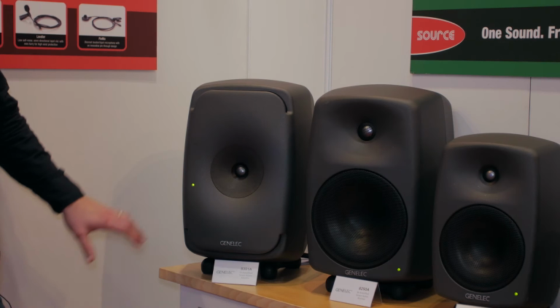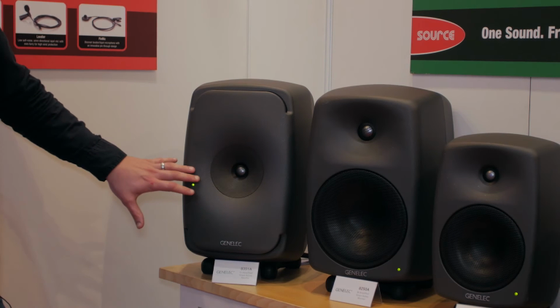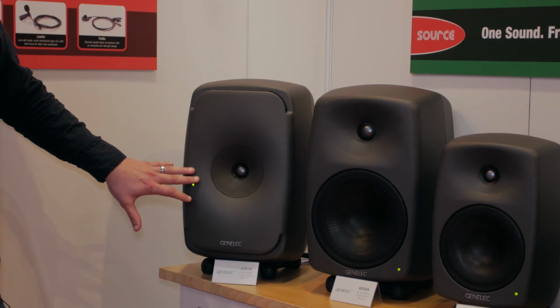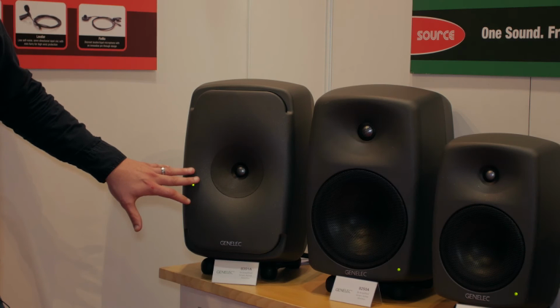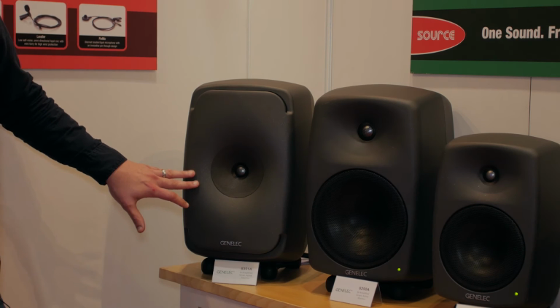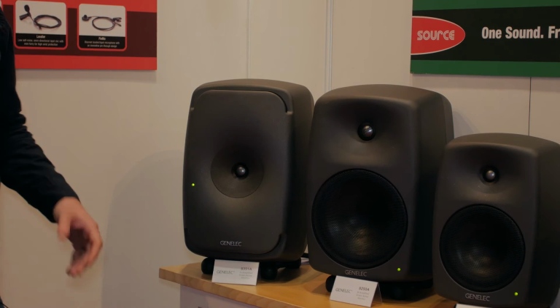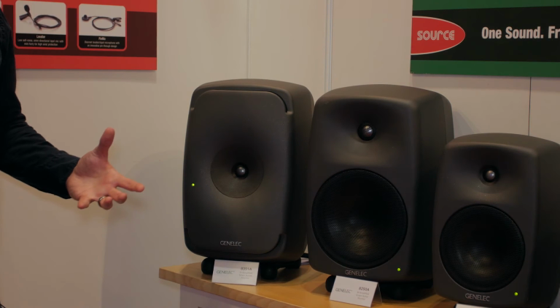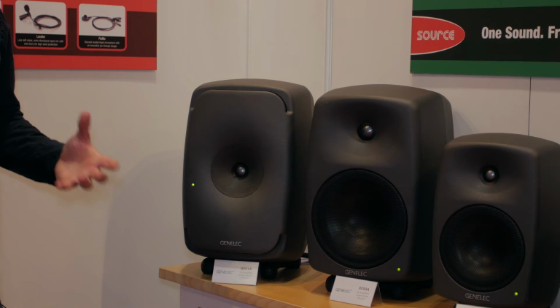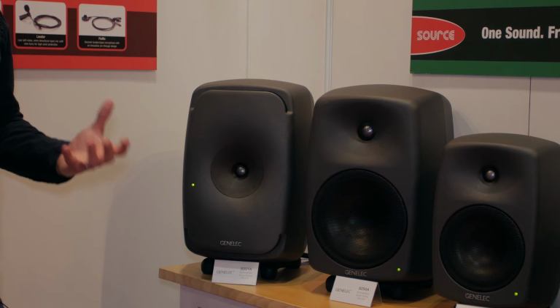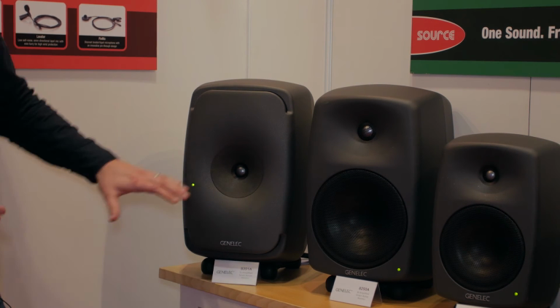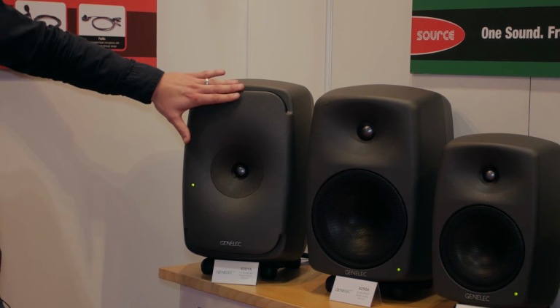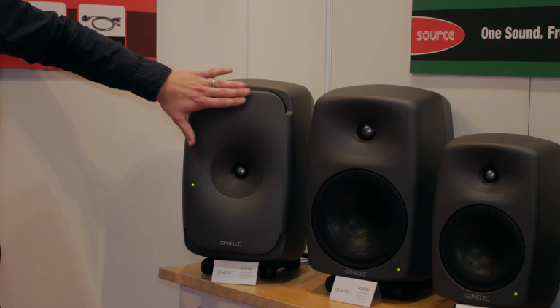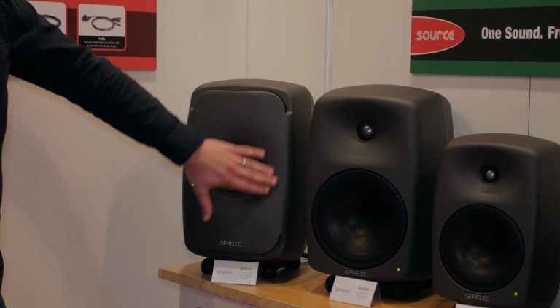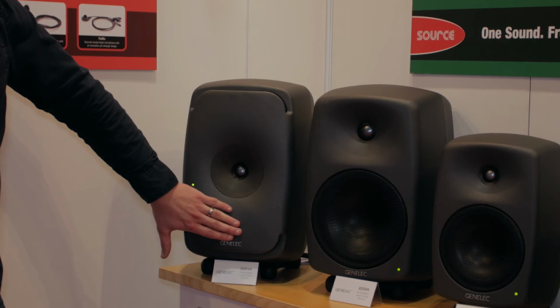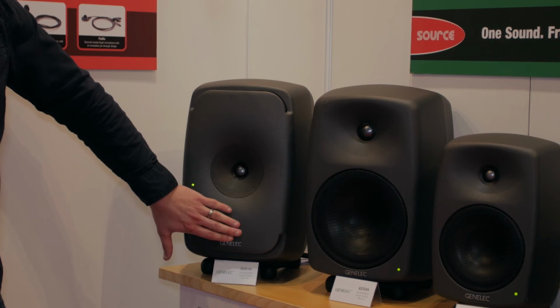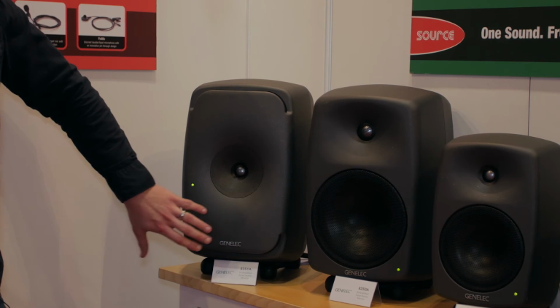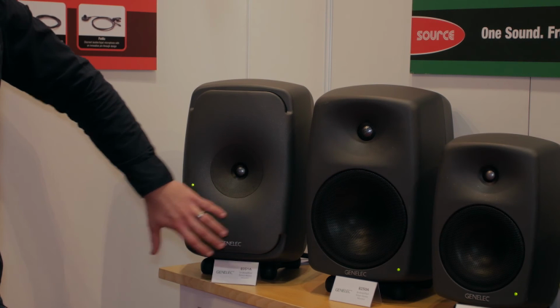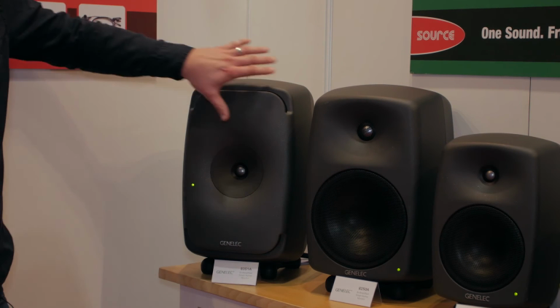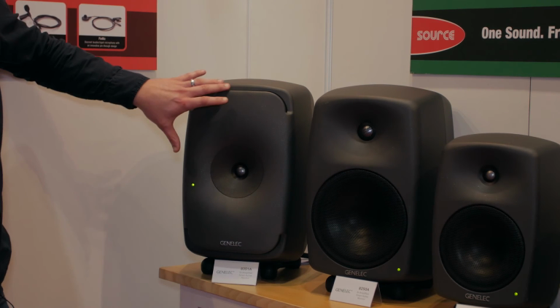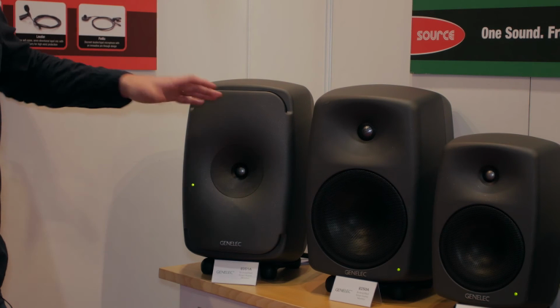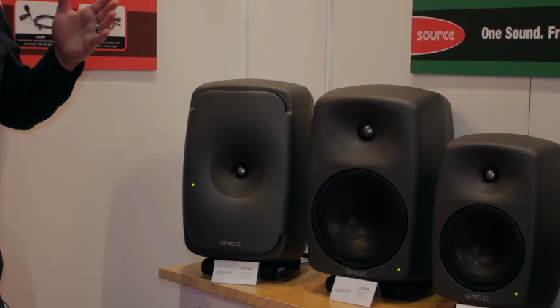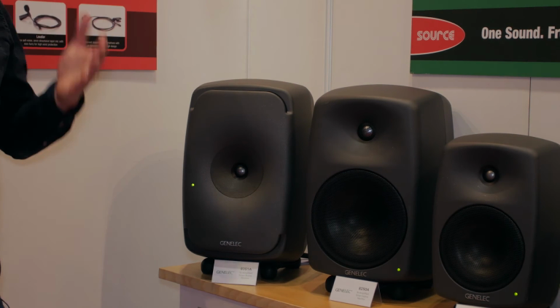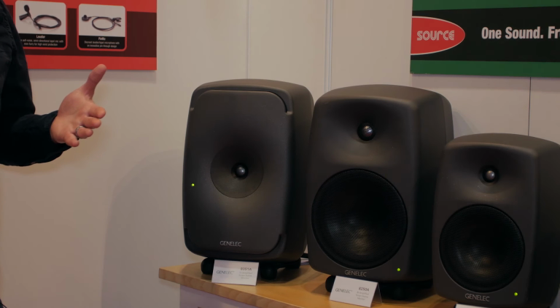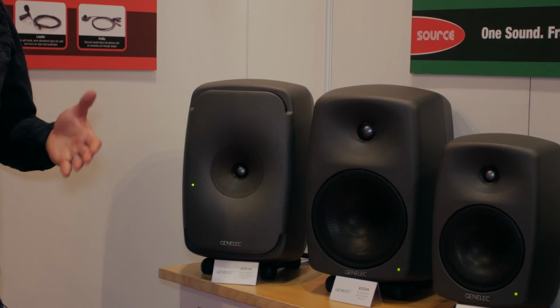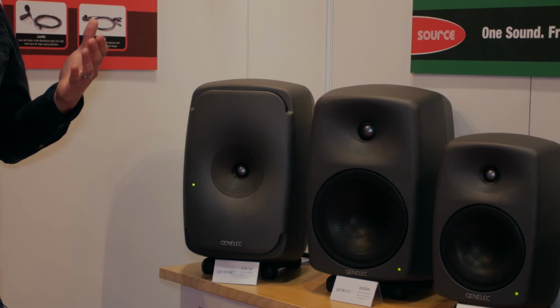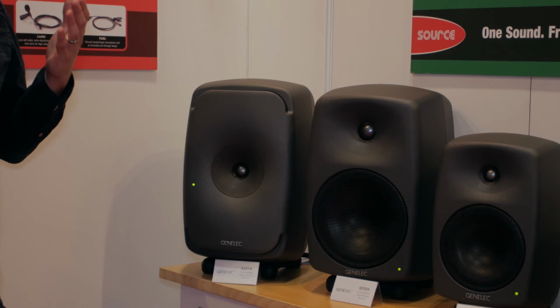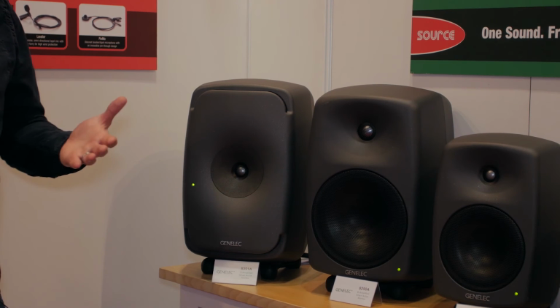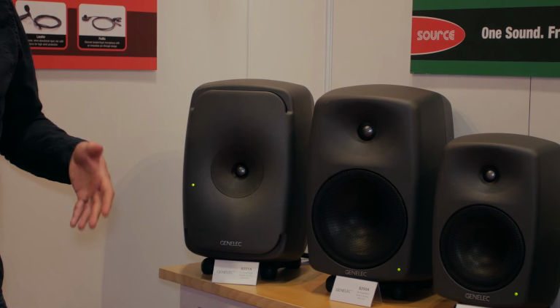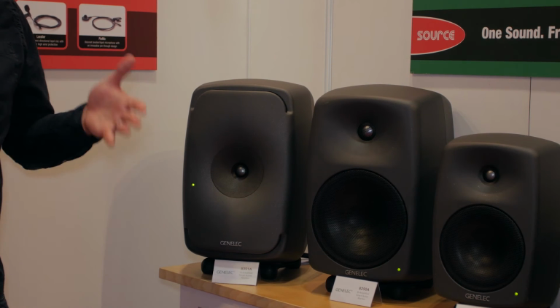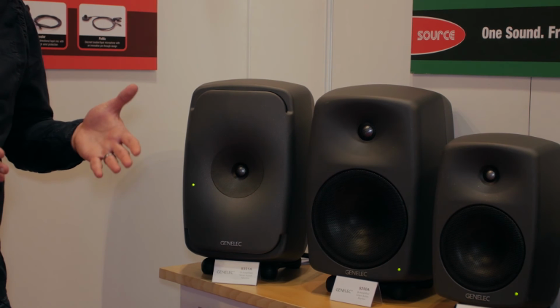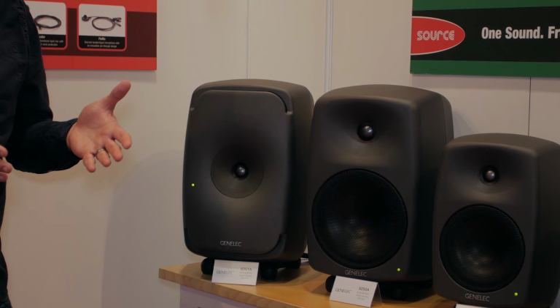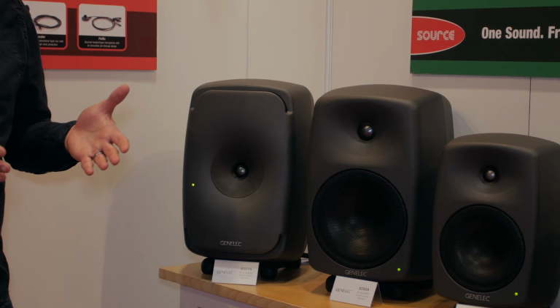The imaging on these speakers is absolutely fantastic and a lot of that is down to such a large waveguide. The surface area of this waveguide gives us excellent directivity, ensuring as much direct sound is focused at the listening position as possible.